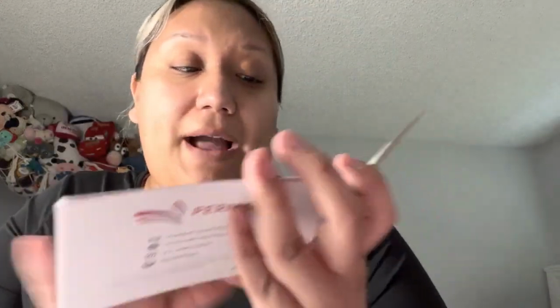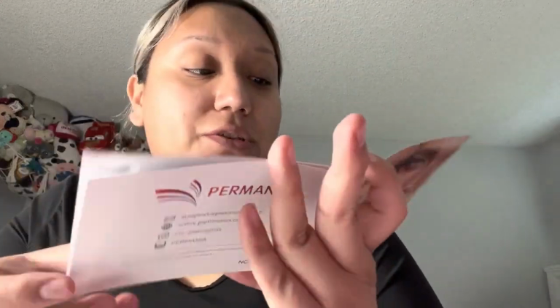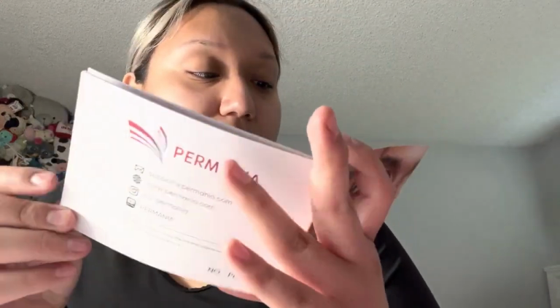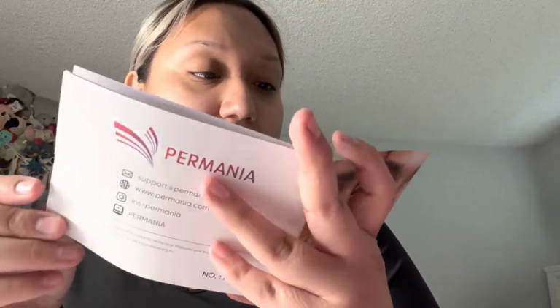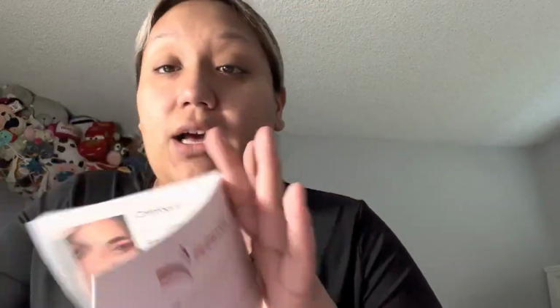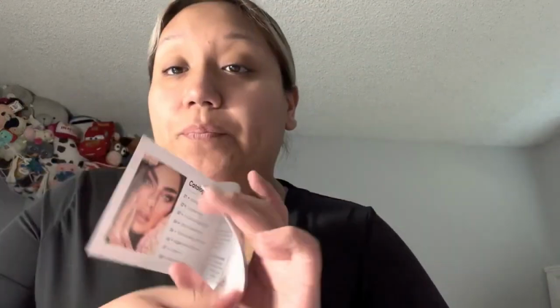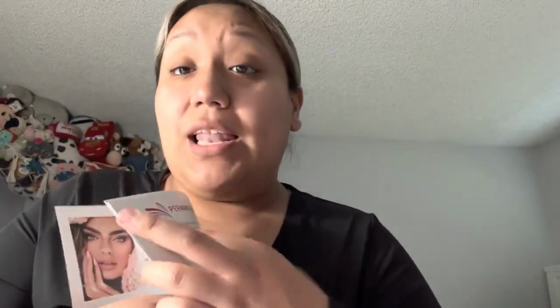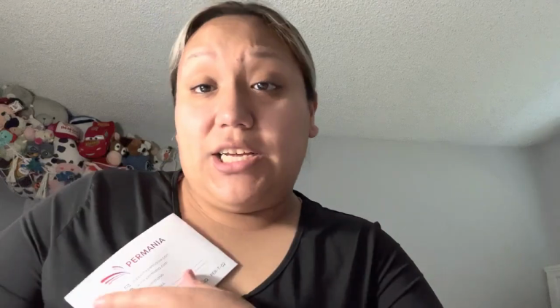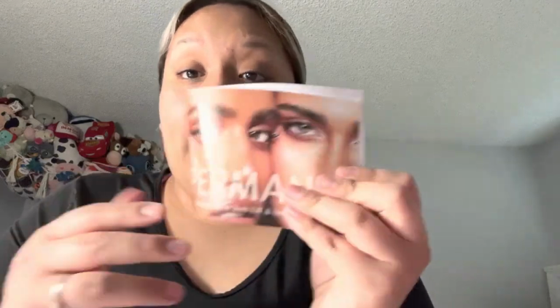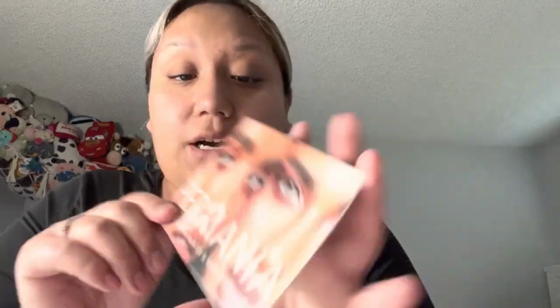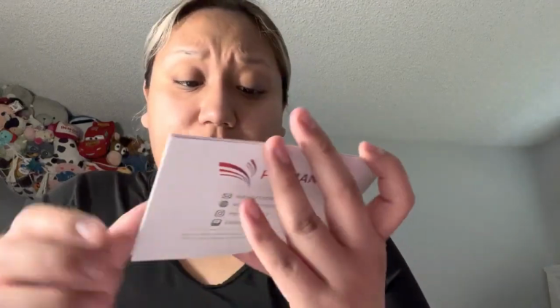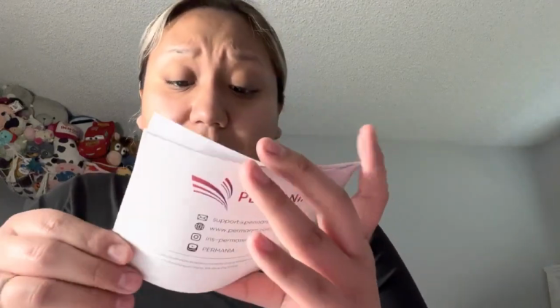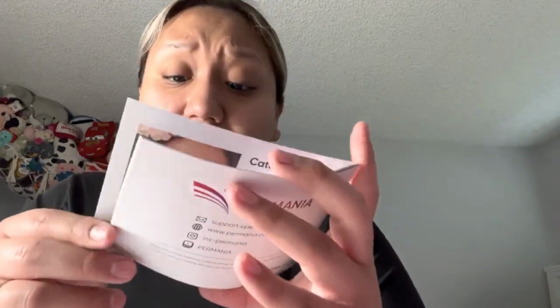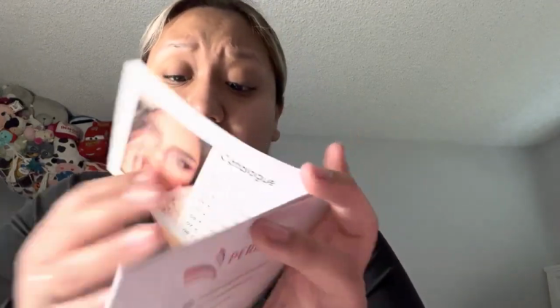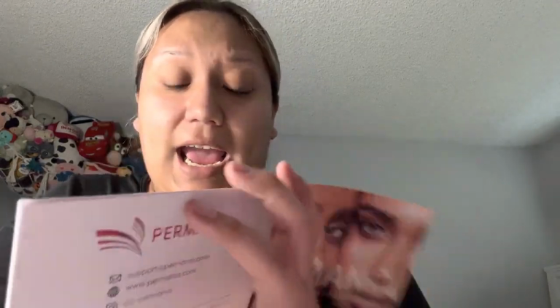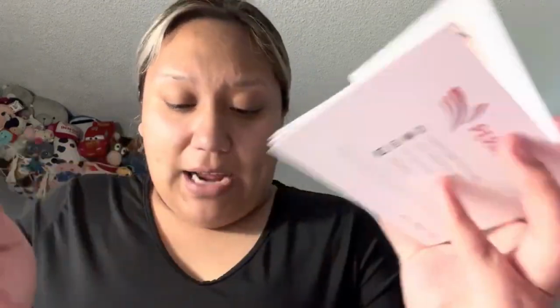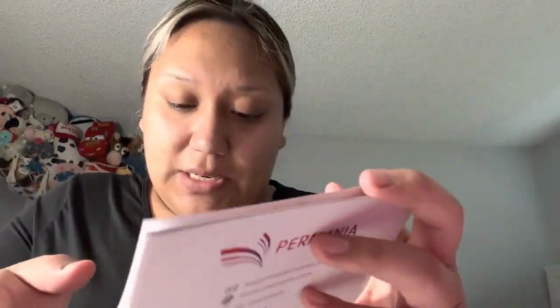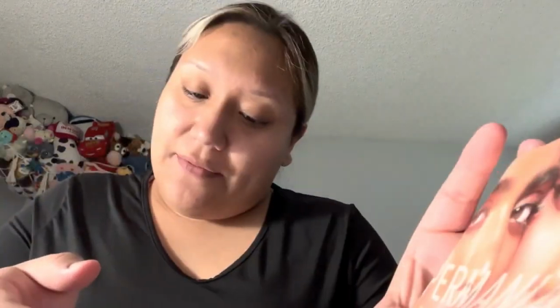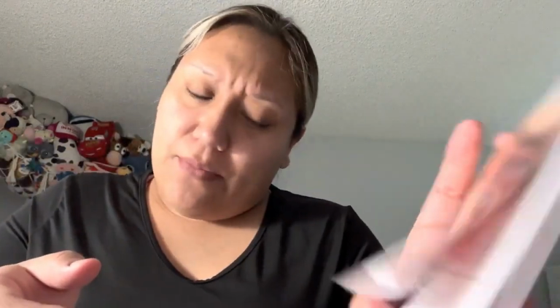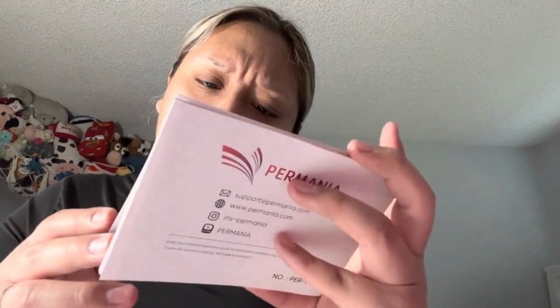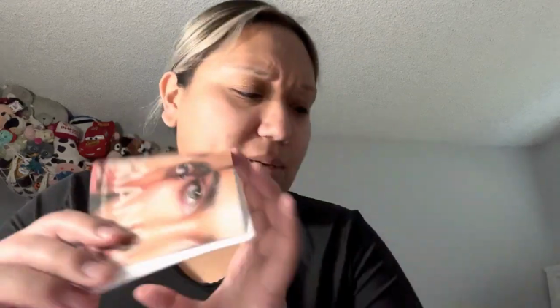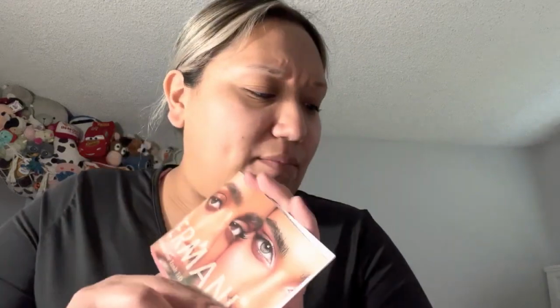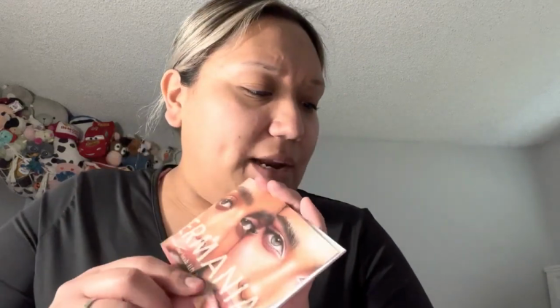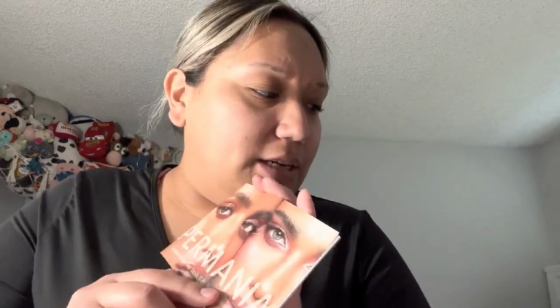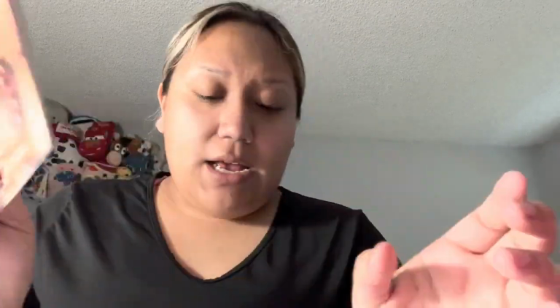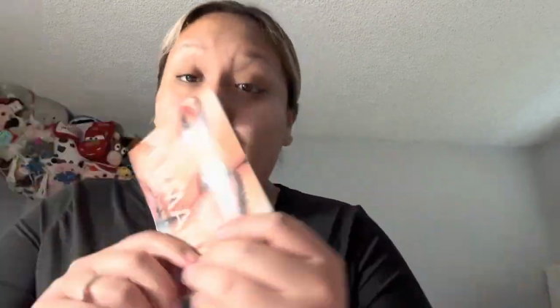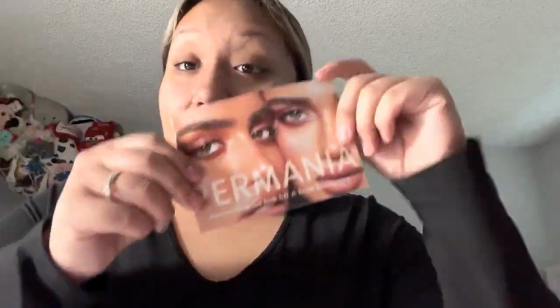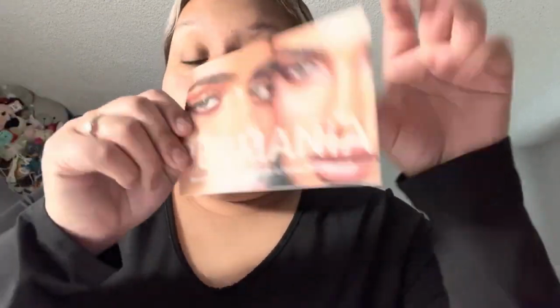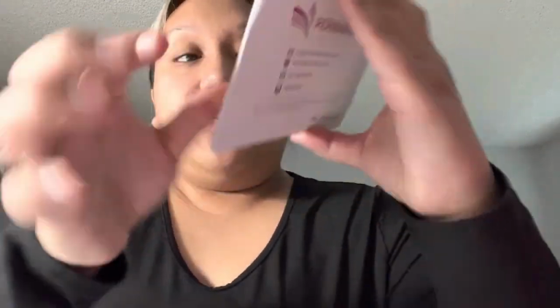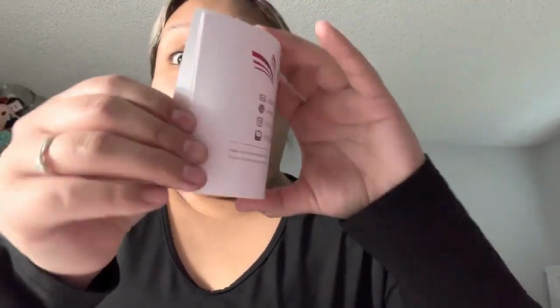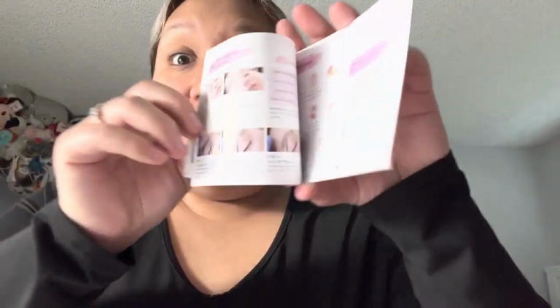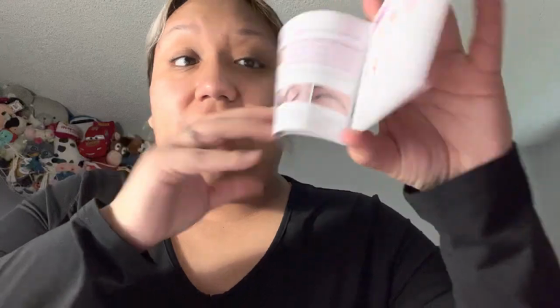I have used two different lash kits from Amazon for lifting. This one doesn't have brow elimination, but it just comes with everything you need, literally.